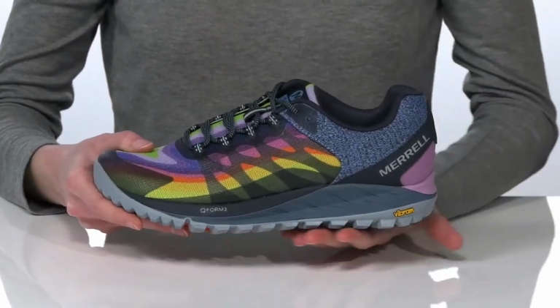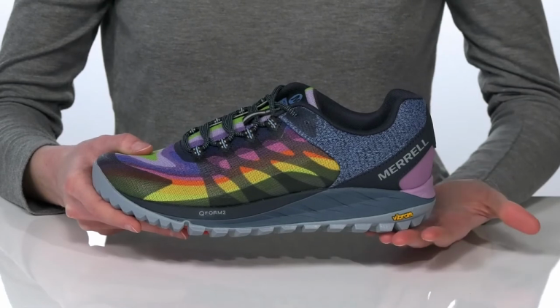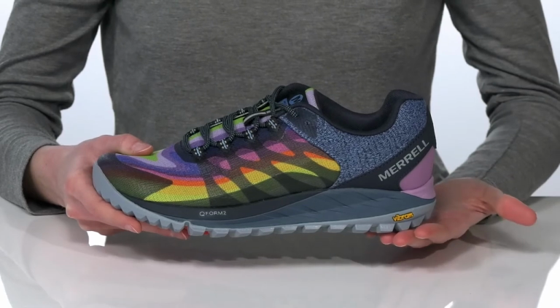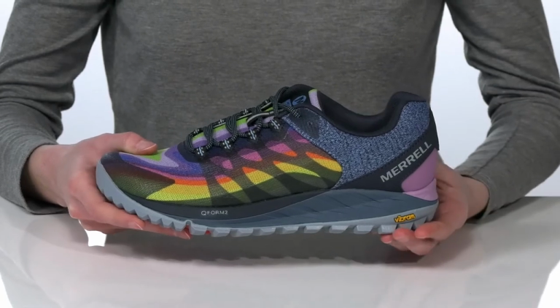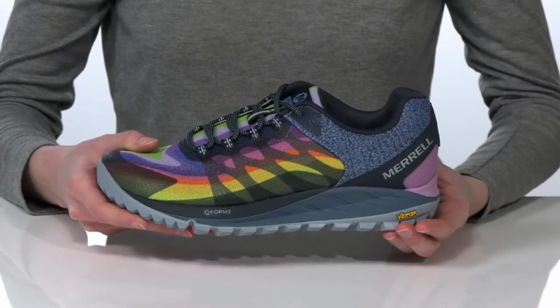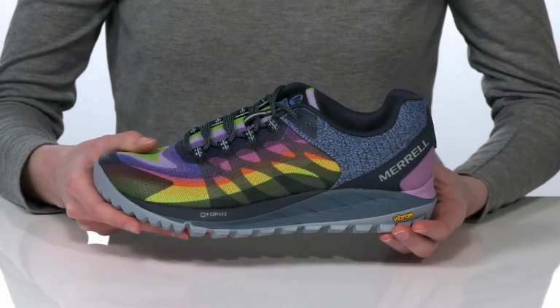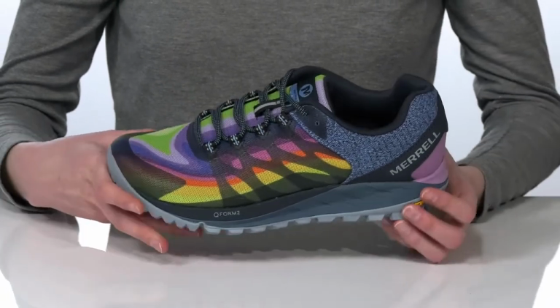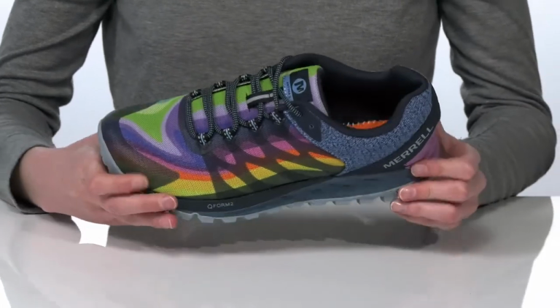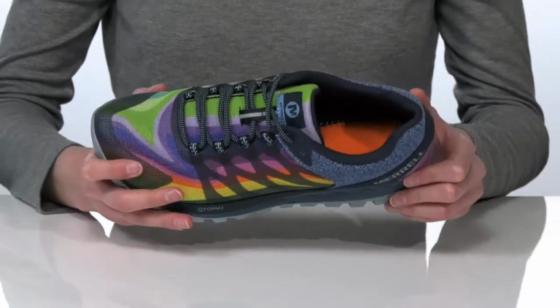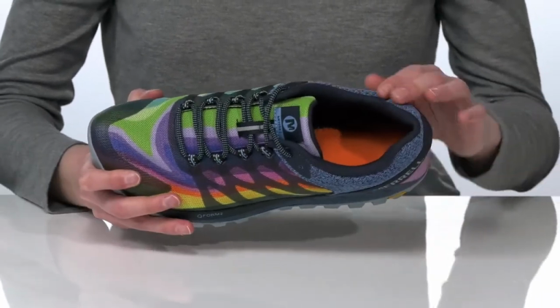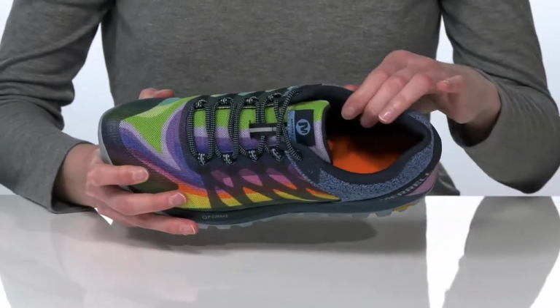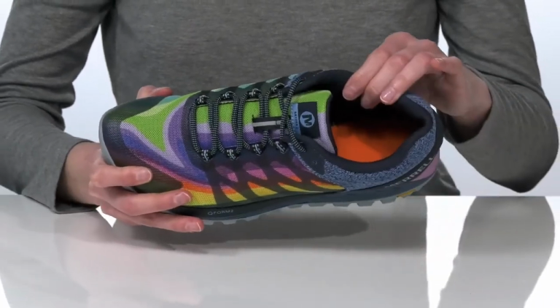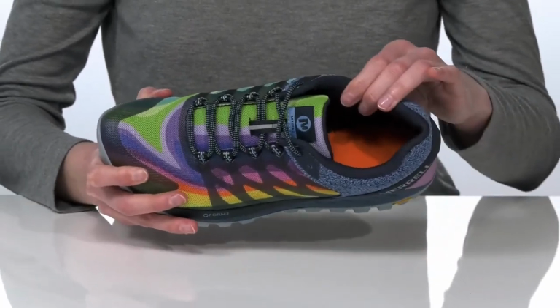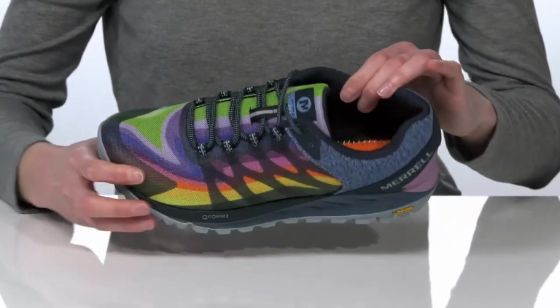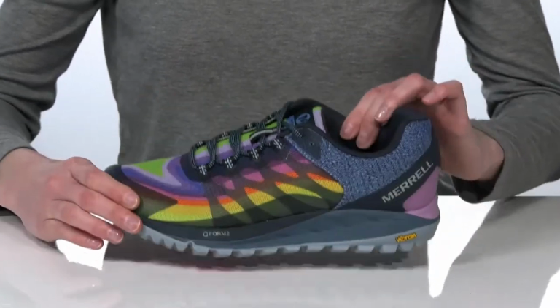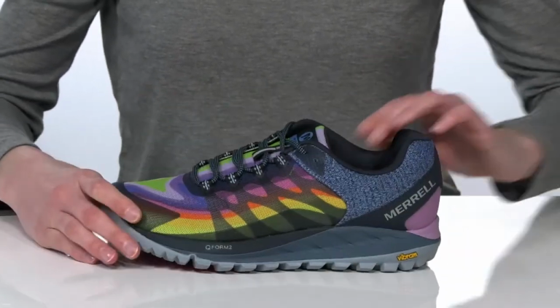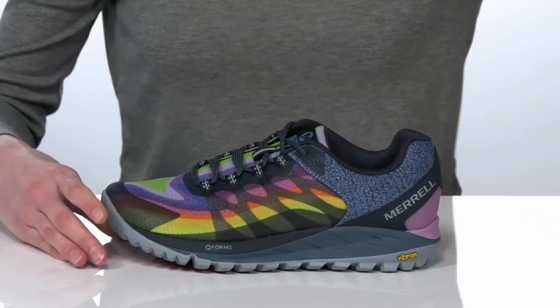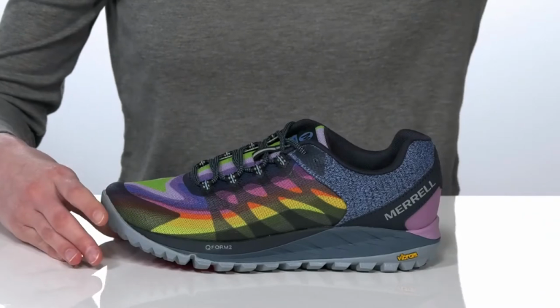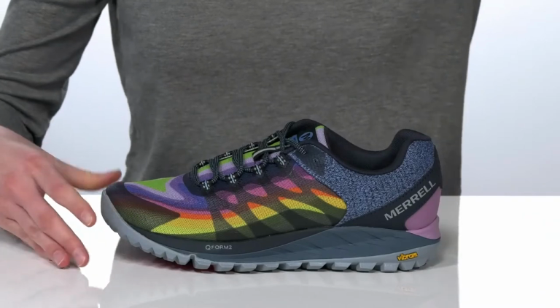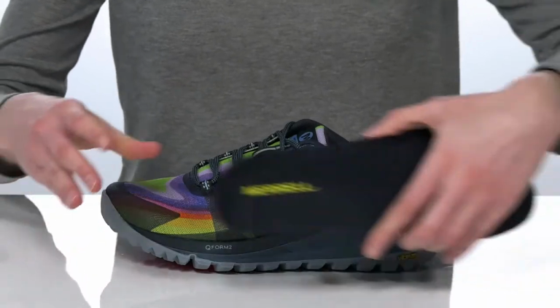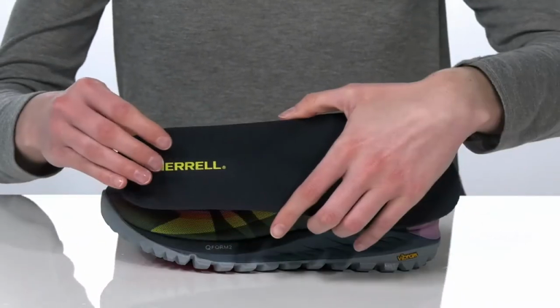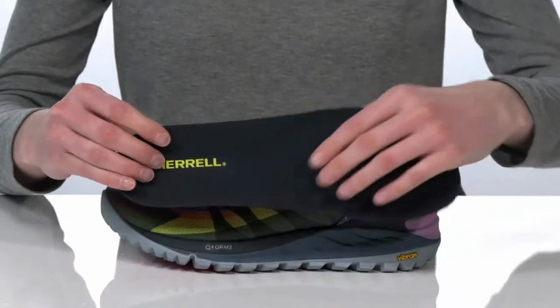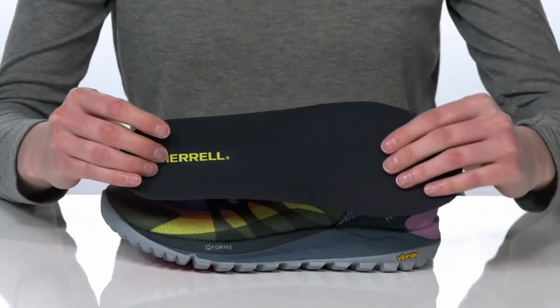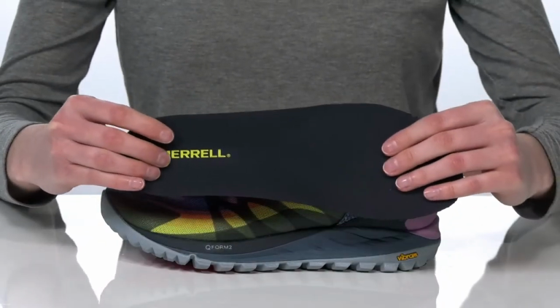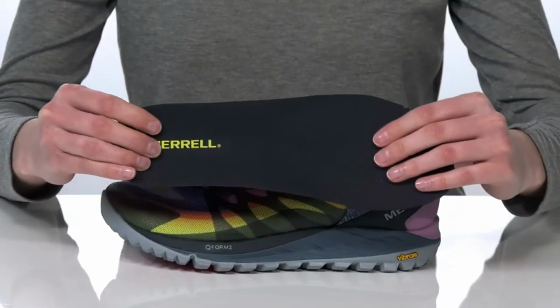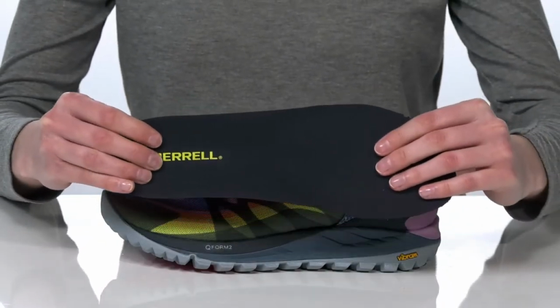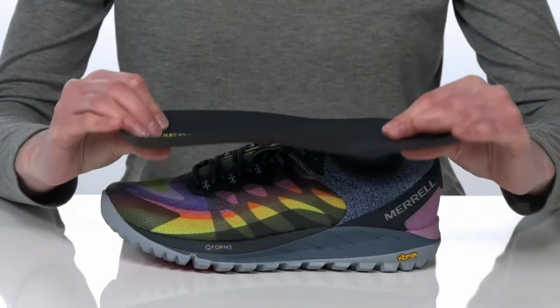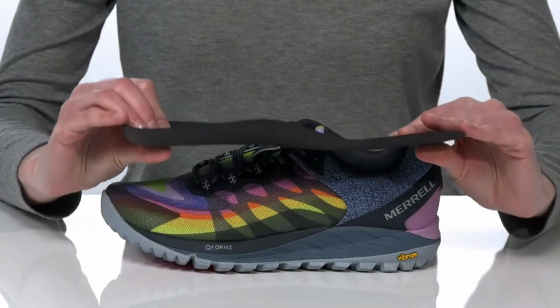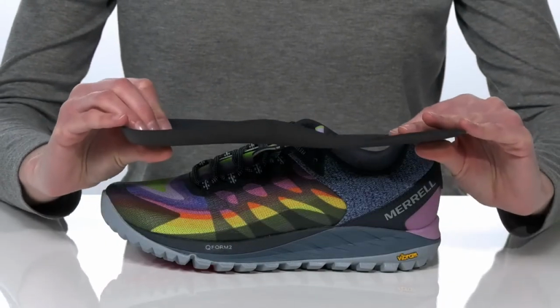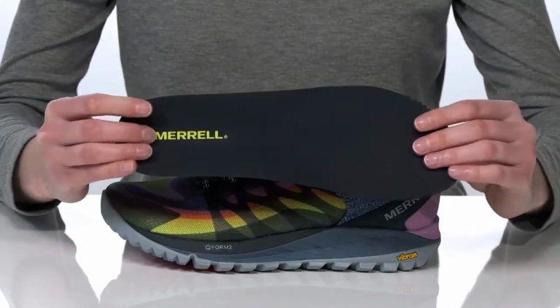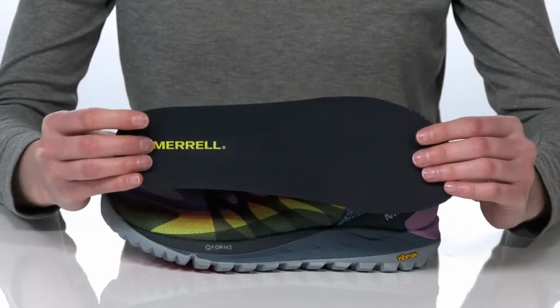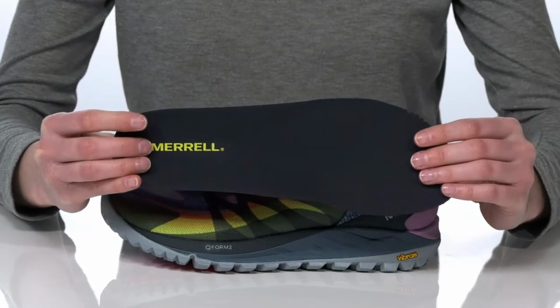There's a rock plate built in for added protection and support. Inside, they have a breathable textile lining and a removable EVA insole that's cushioned and contoured for support.